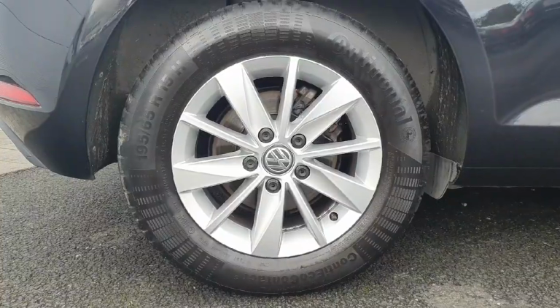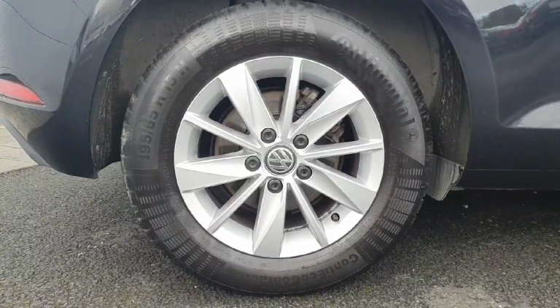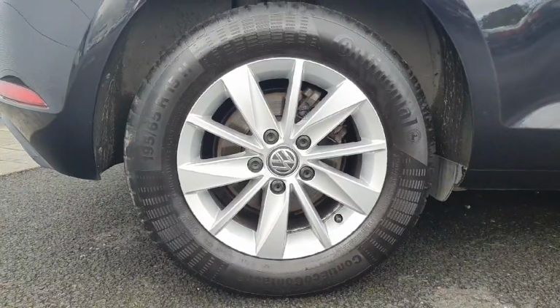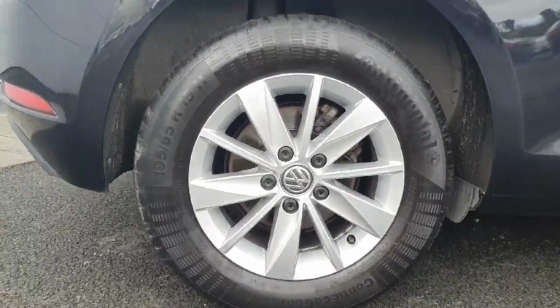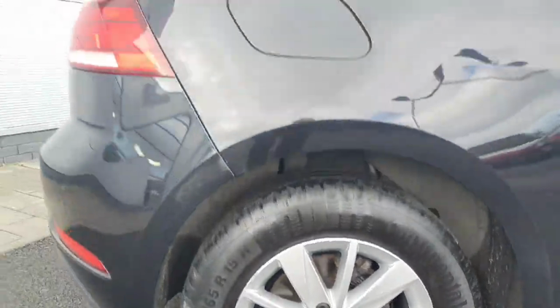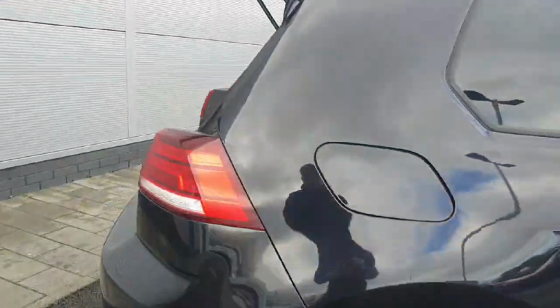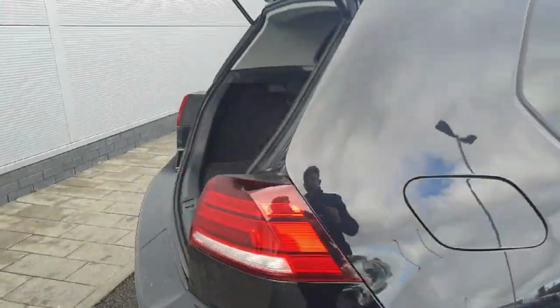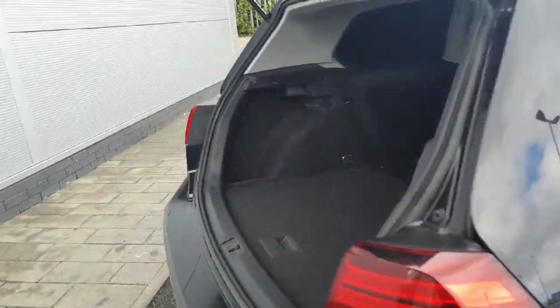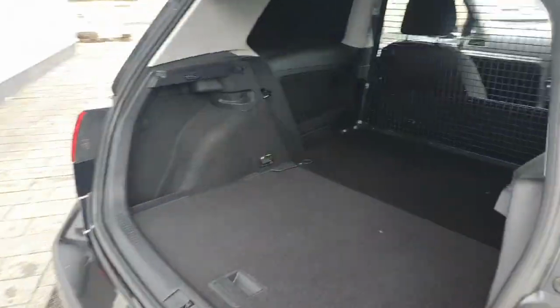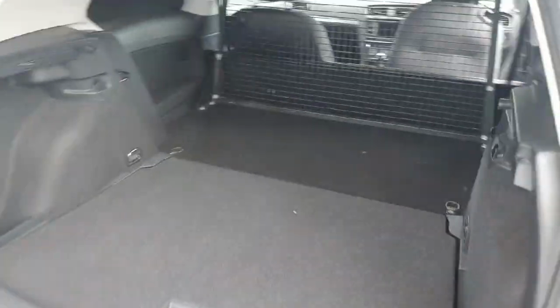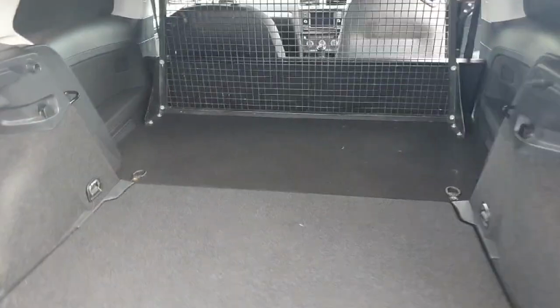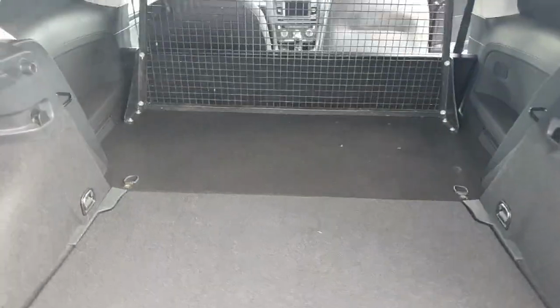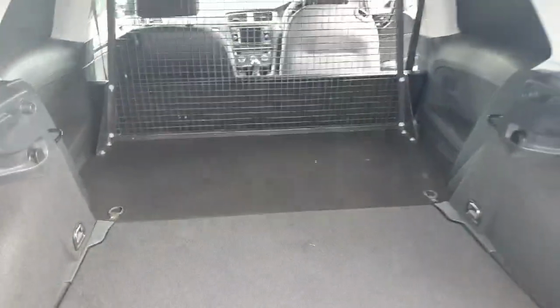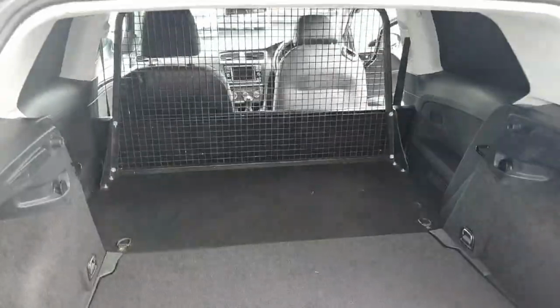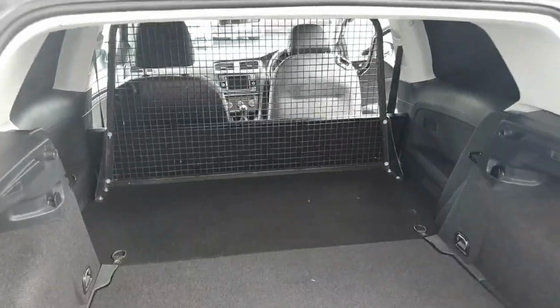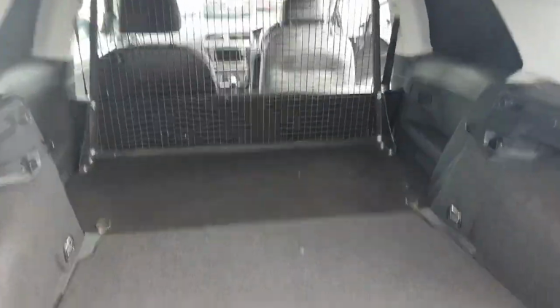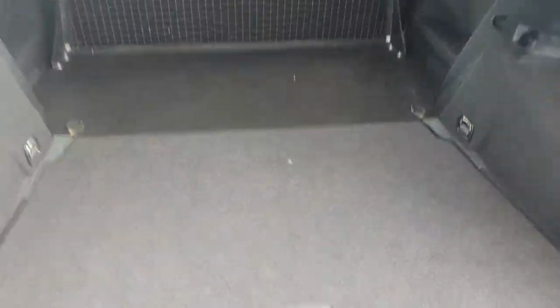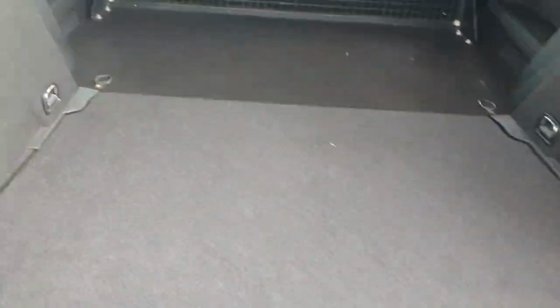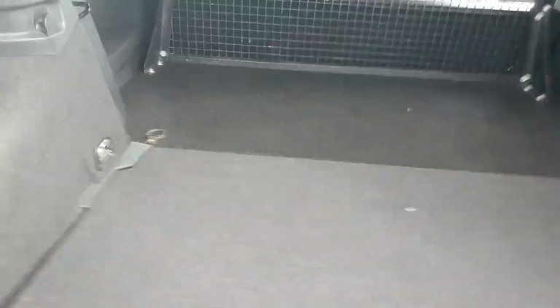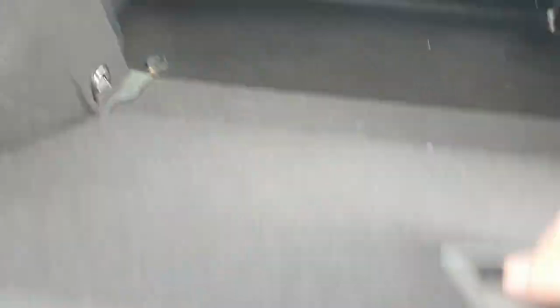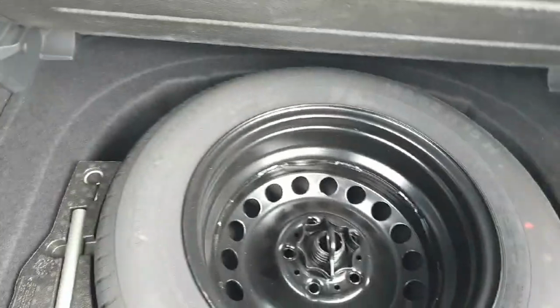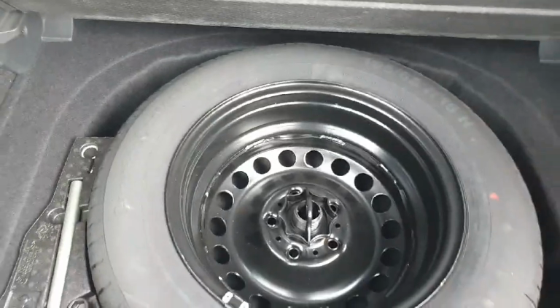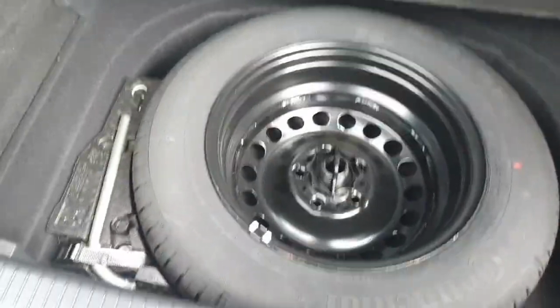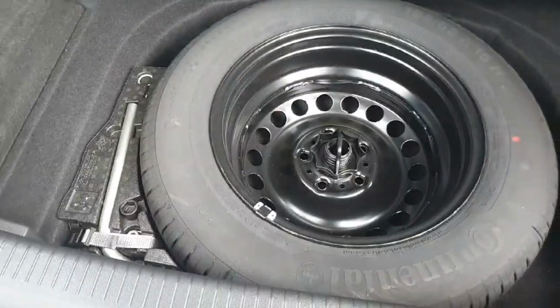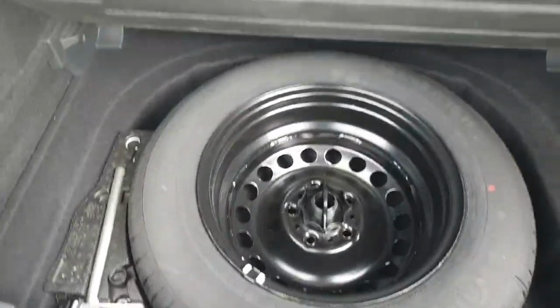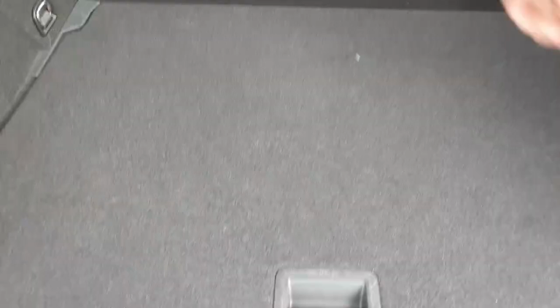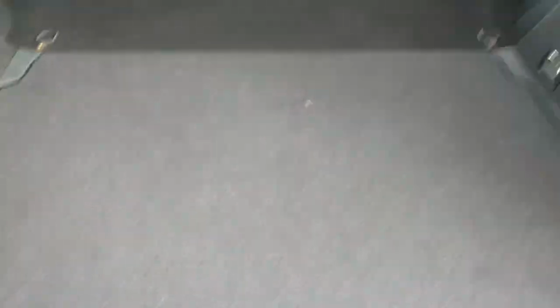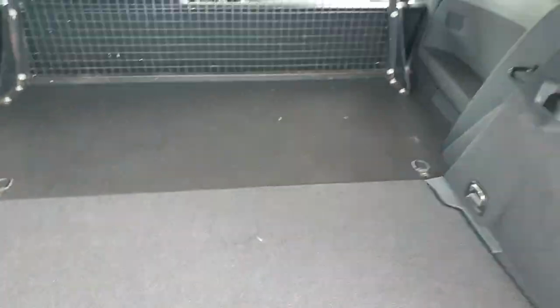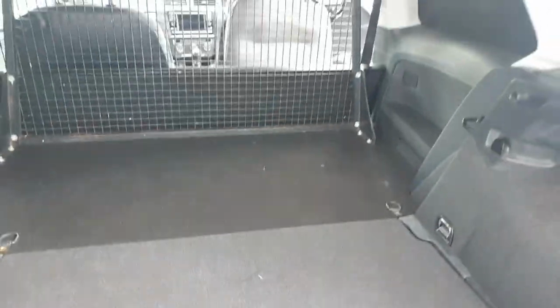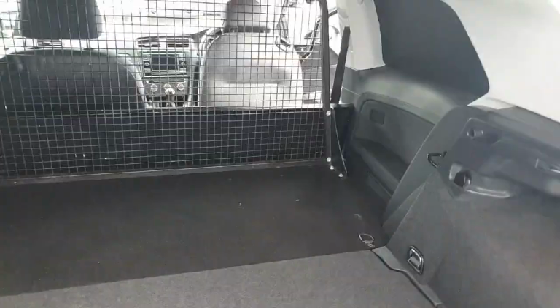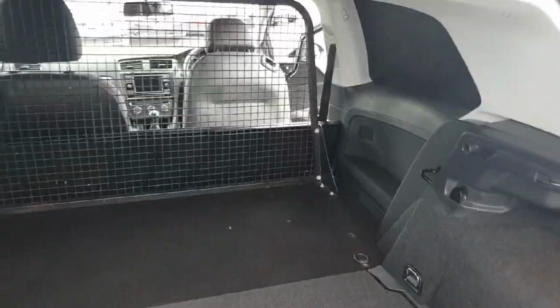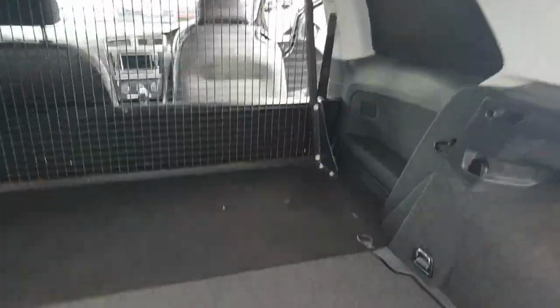Starting off with the alloys, we have beautiful 15-inch metallic alloys. If we move around to the boot, there's plenty of space for any tools and equipment that you may need. Just under here we have our spare wheel and tool and repair kit for any troubles or mishaps you may have along the way.